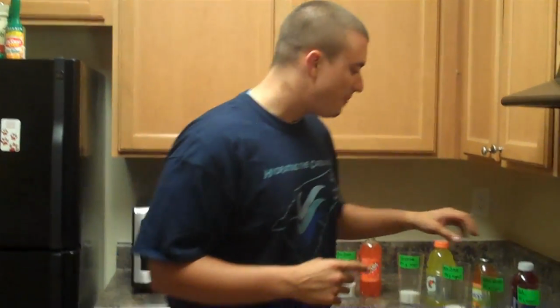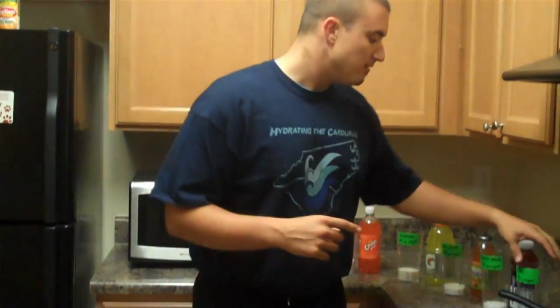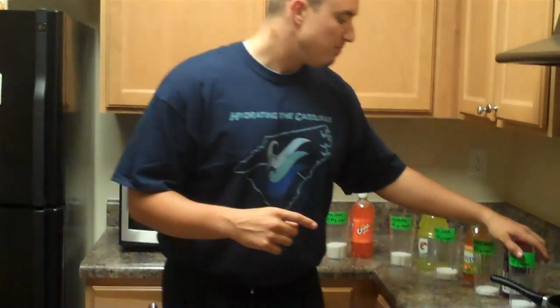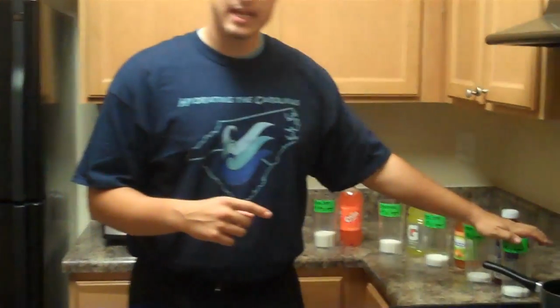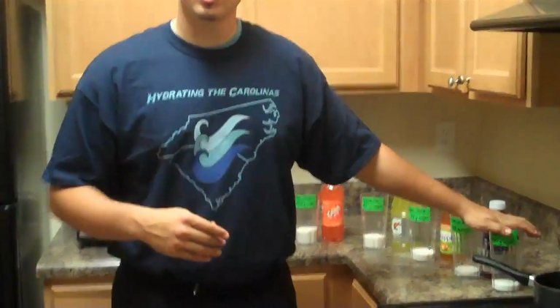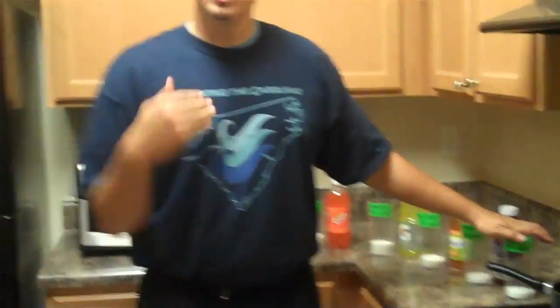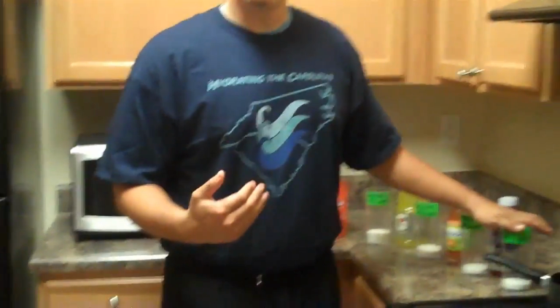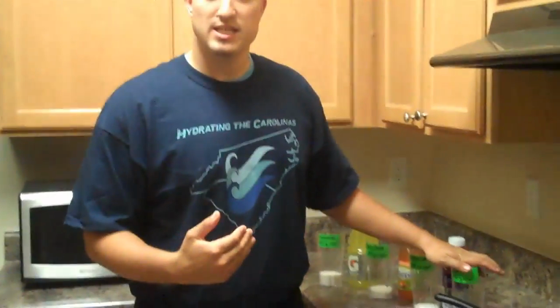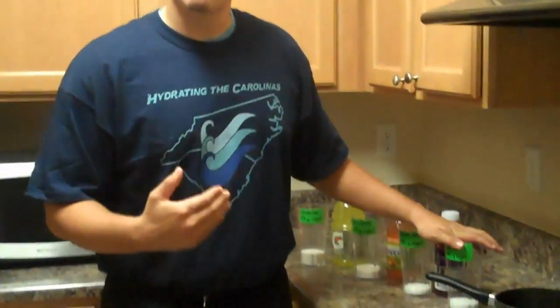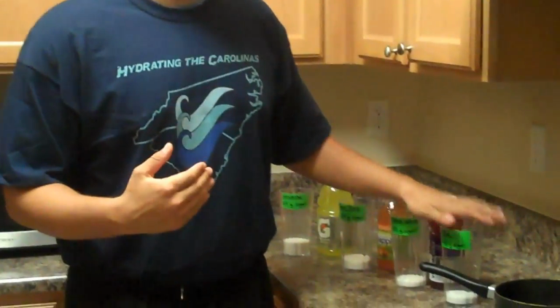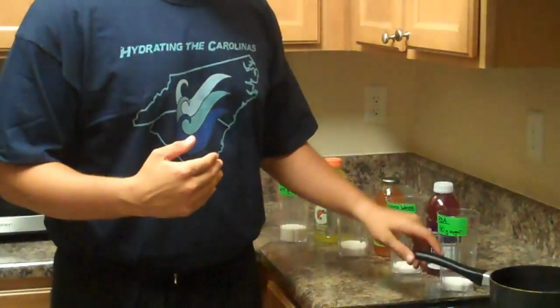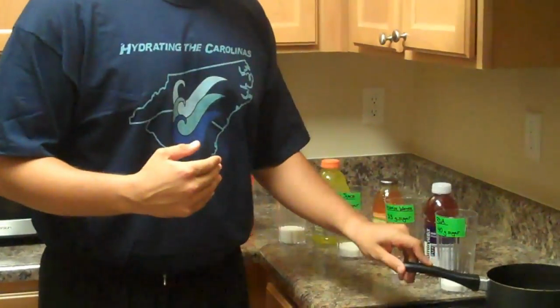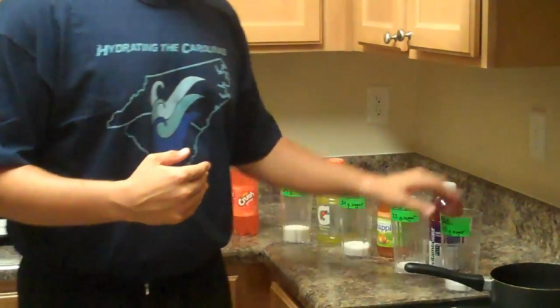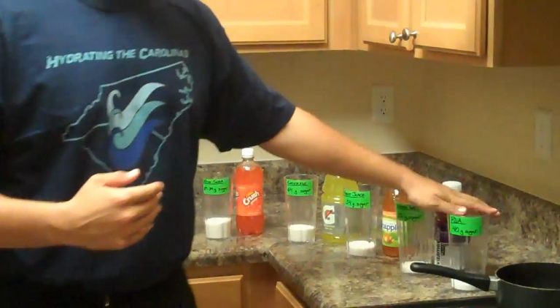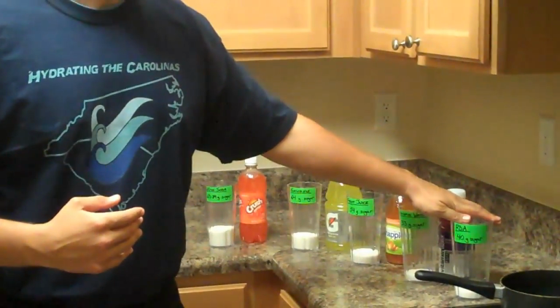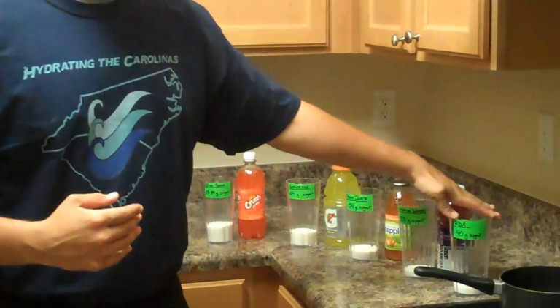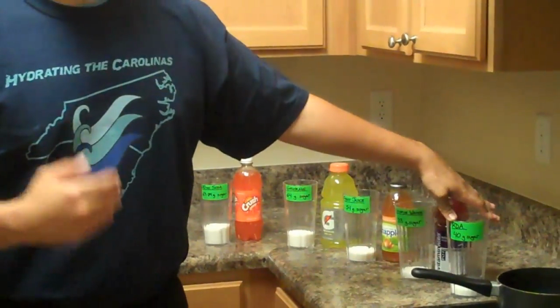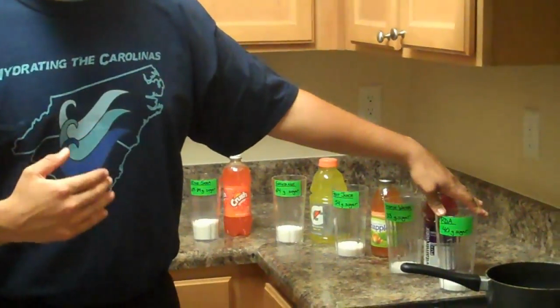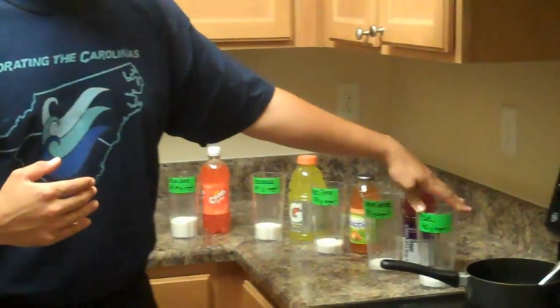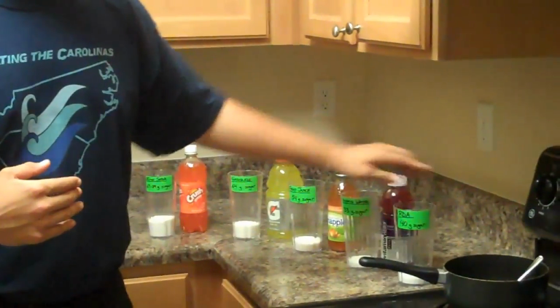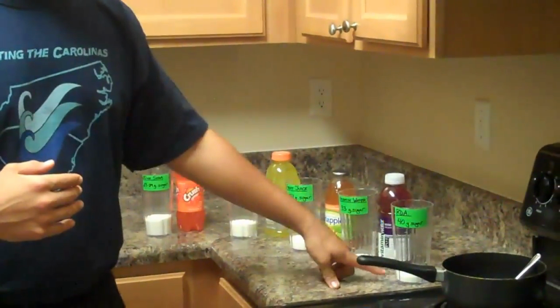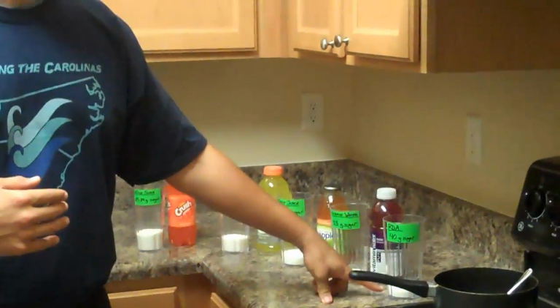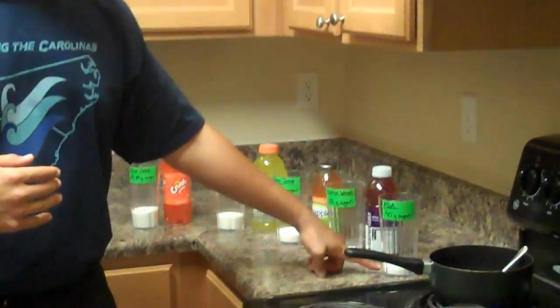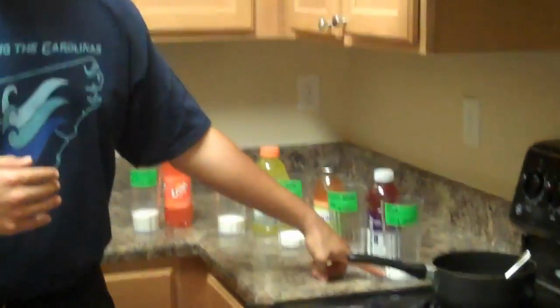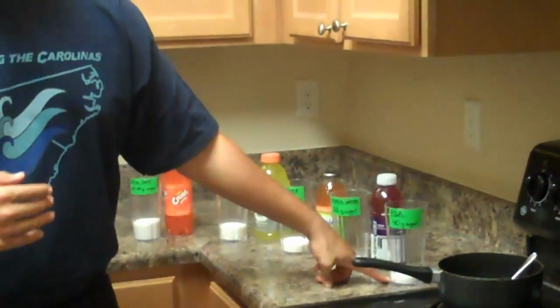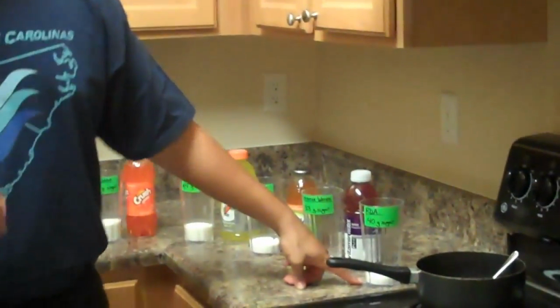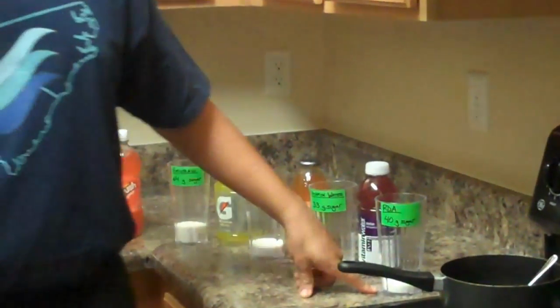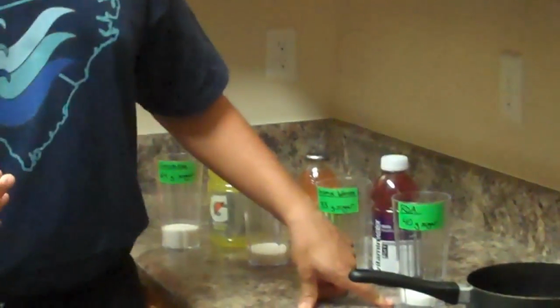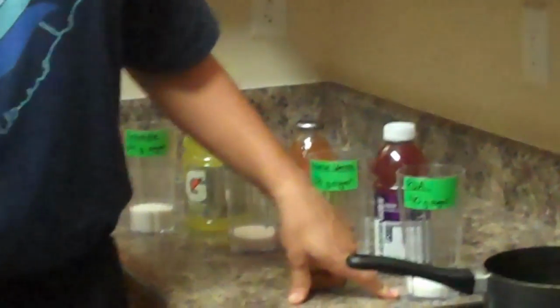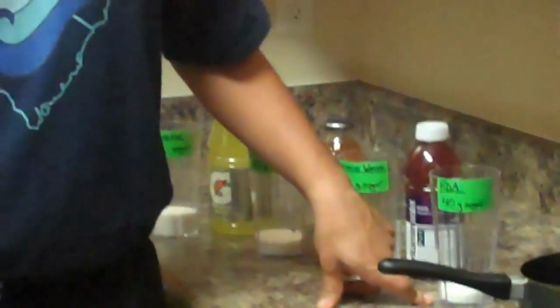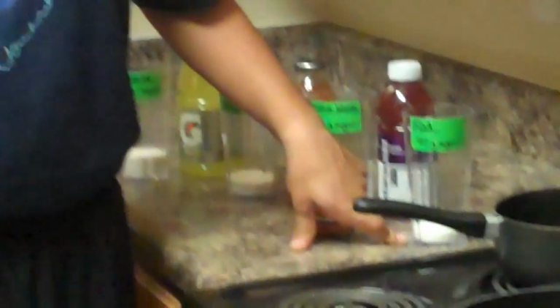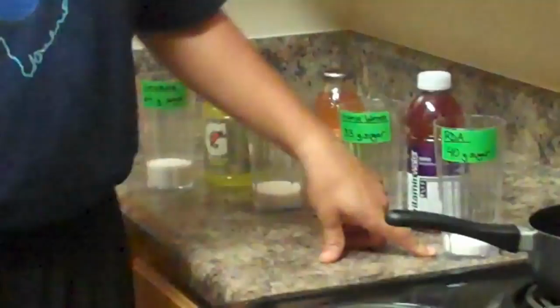I've put out plain table sugar to give you an idea of everything that we've got going on. First is the daily allotment — the RDA — it's 40 grams of sugar. You can see how high it goes there. That's our baseline that we're working with for all these cups.